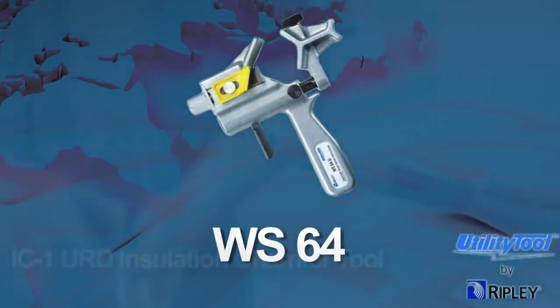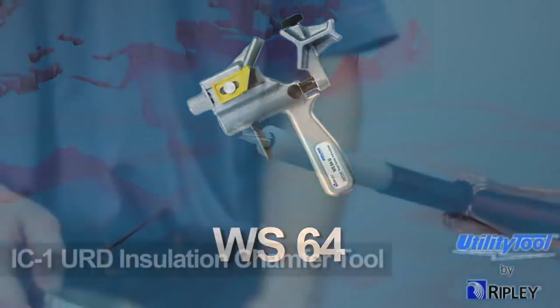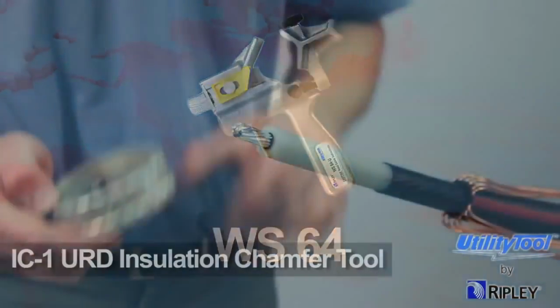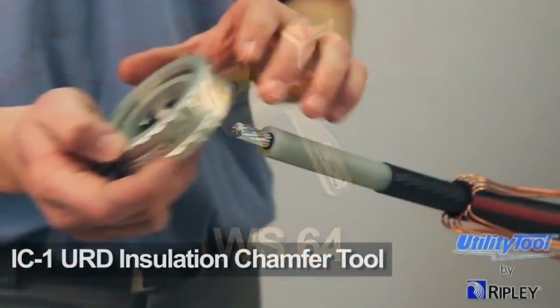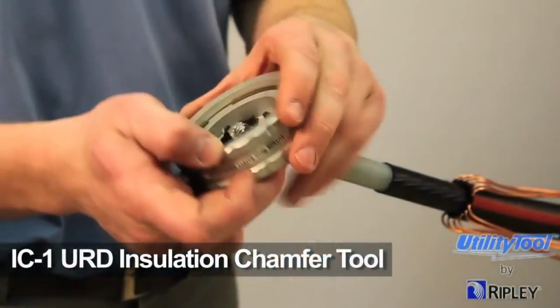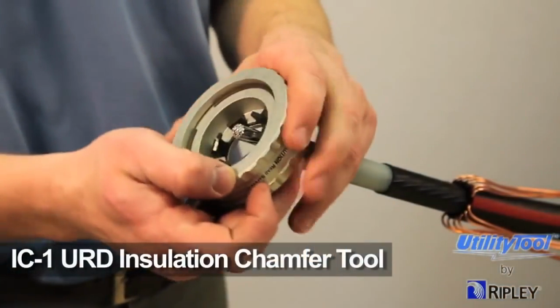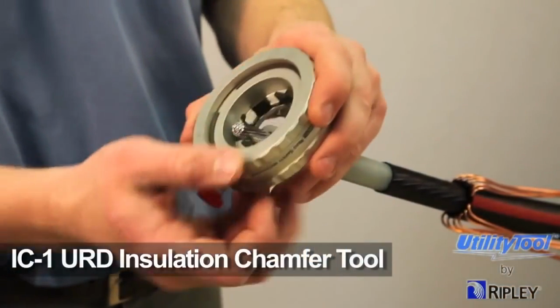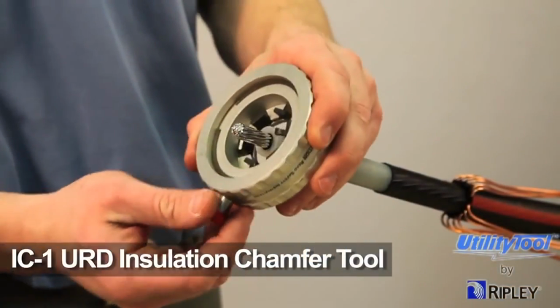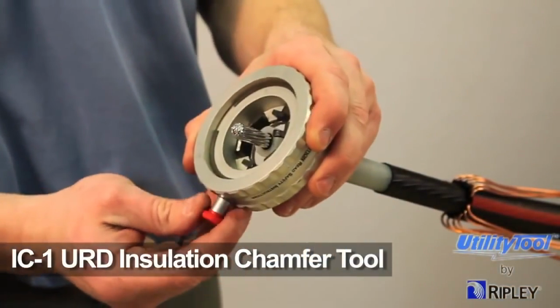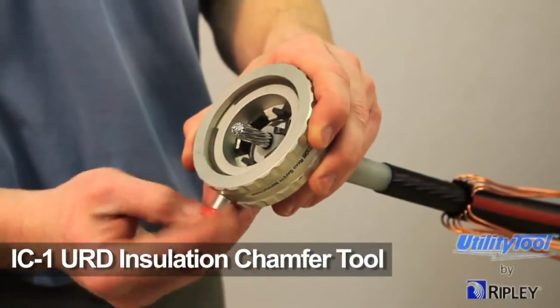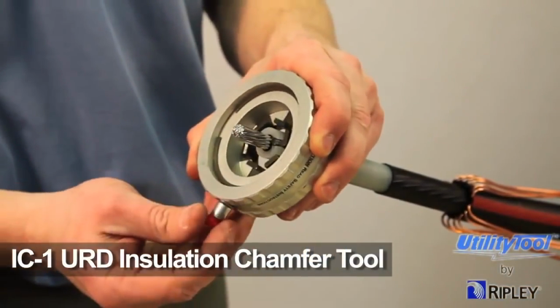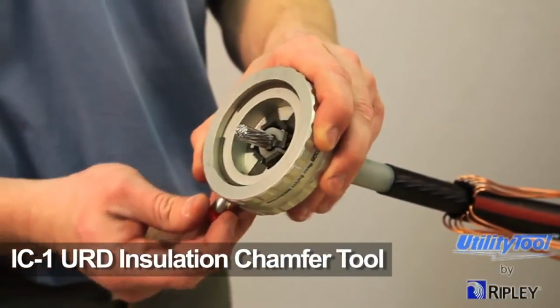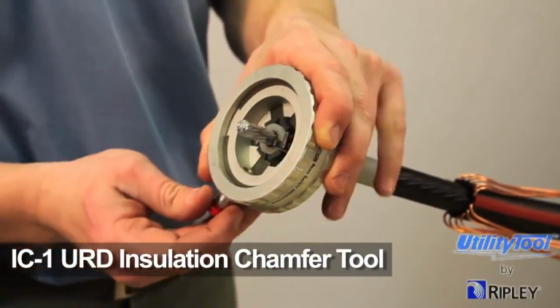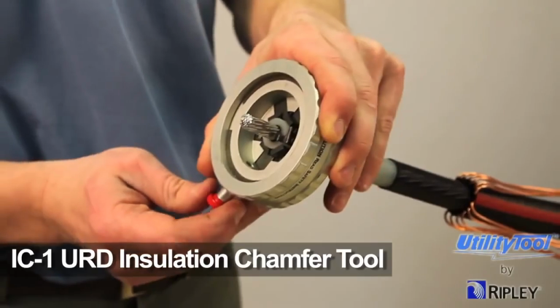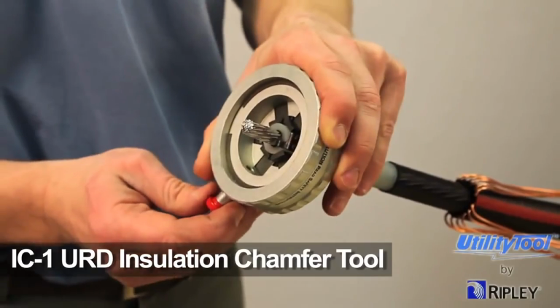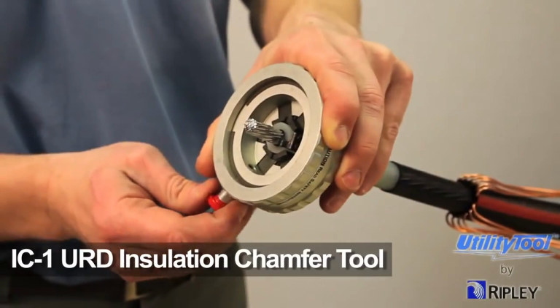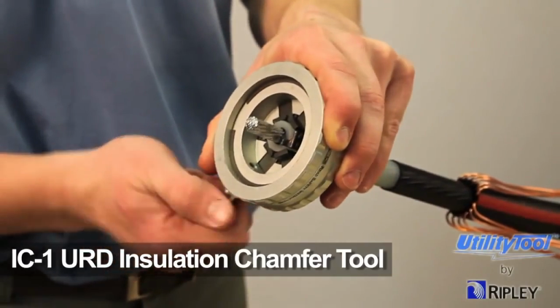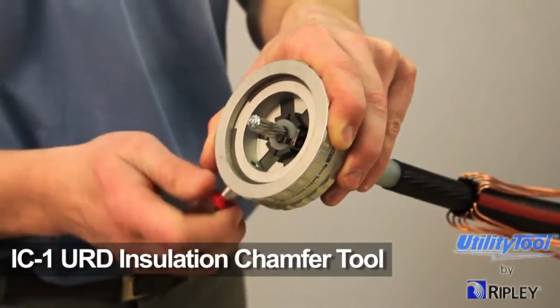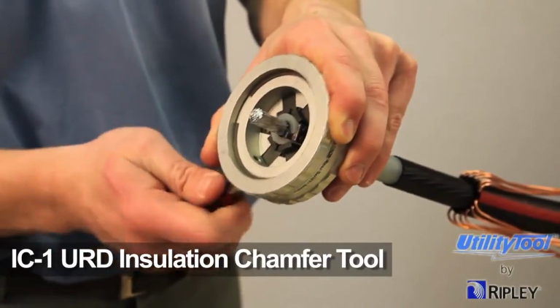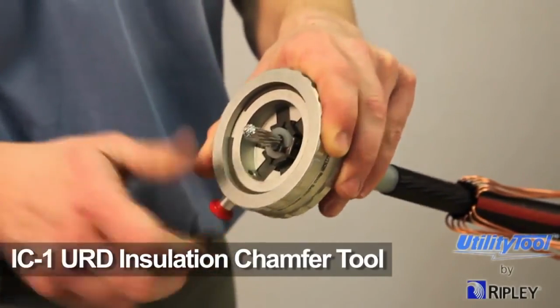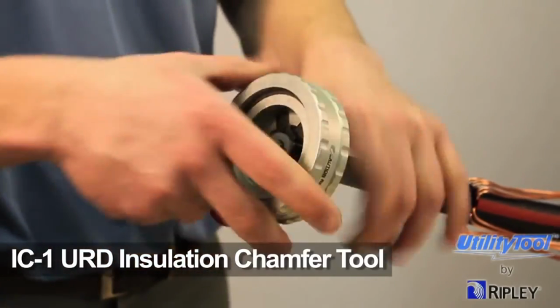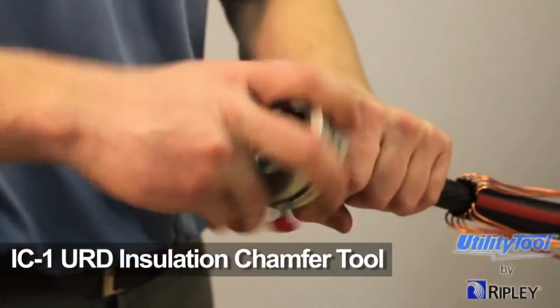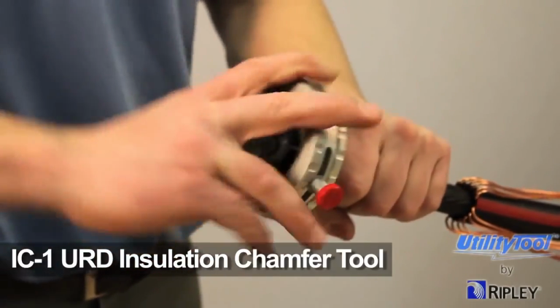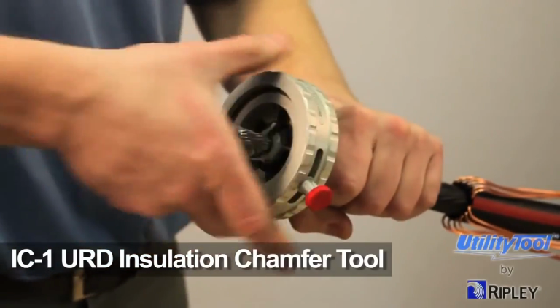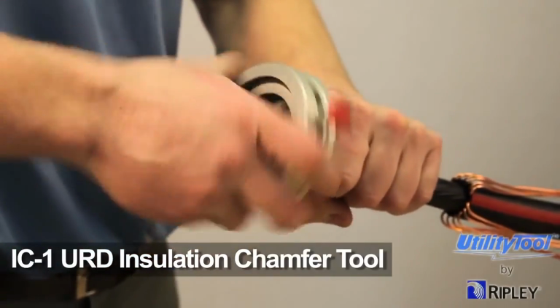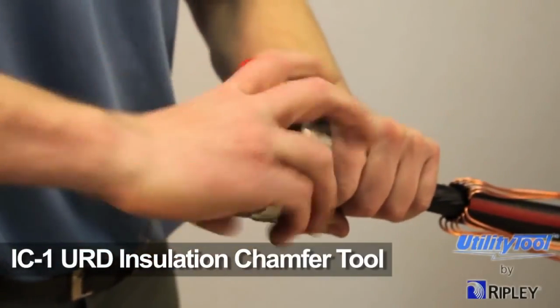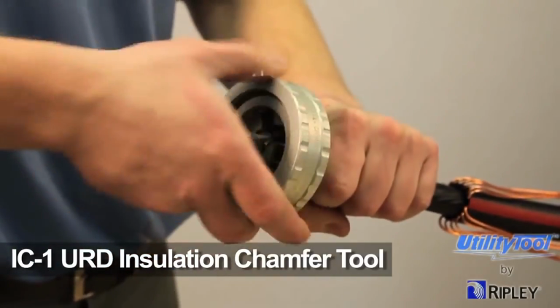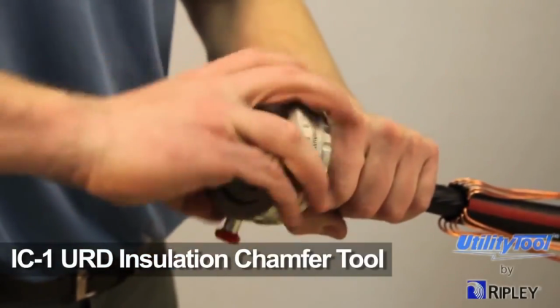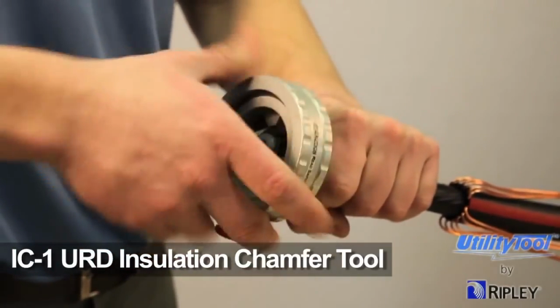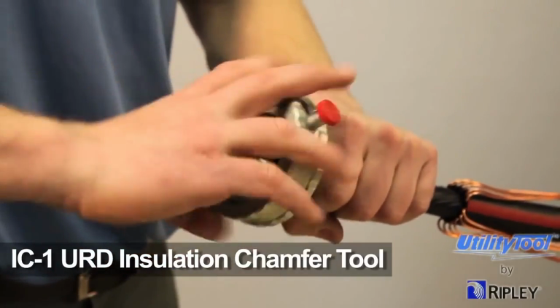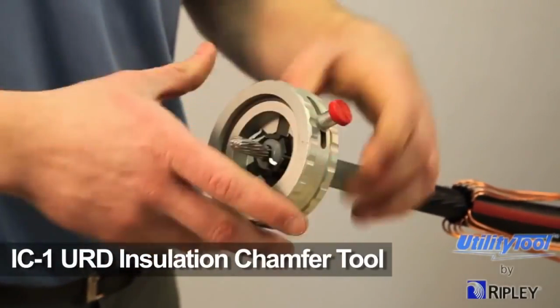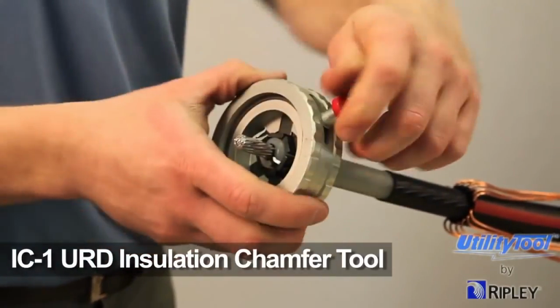Finally, use the Ripley IC-1 URD insulation chamfer tool to create a 45-degree bevel on the cable.